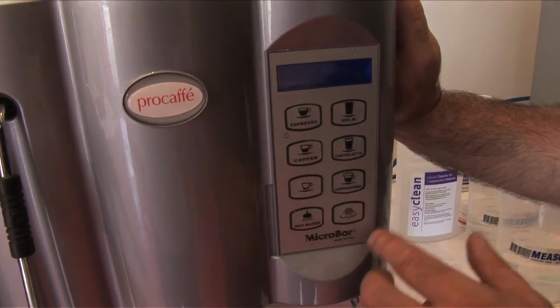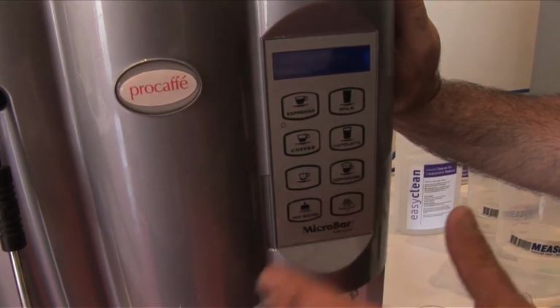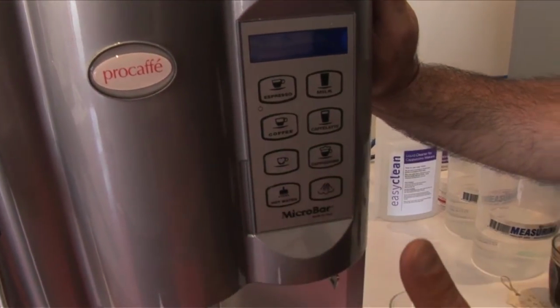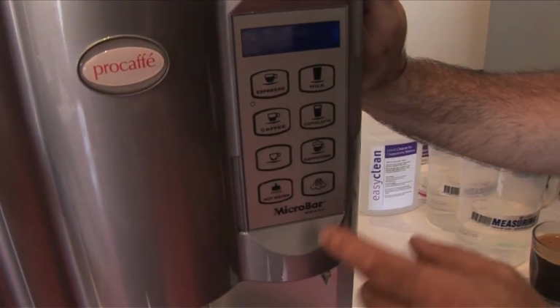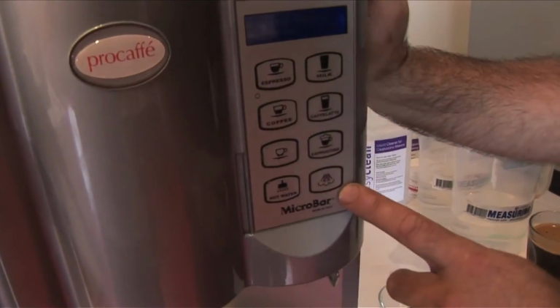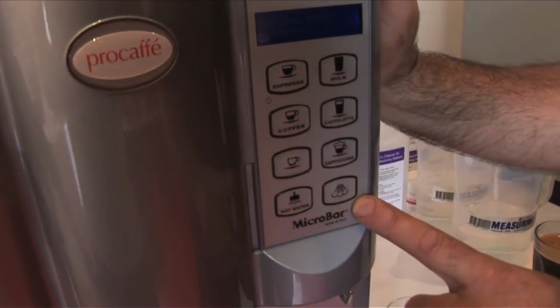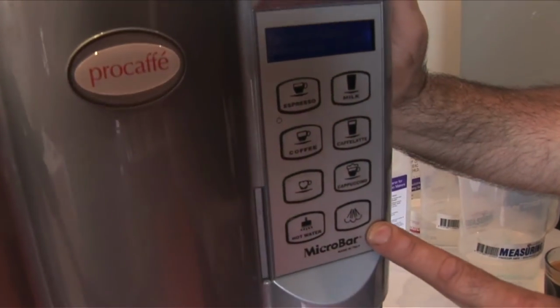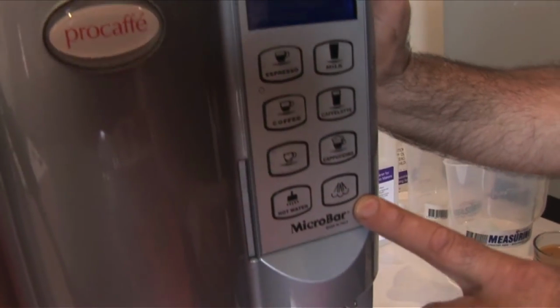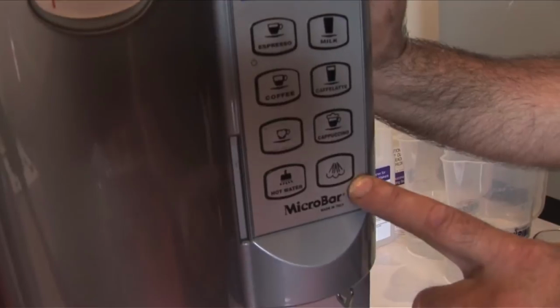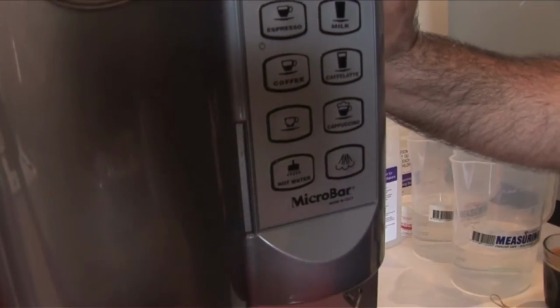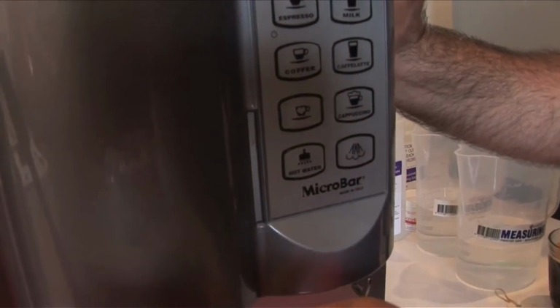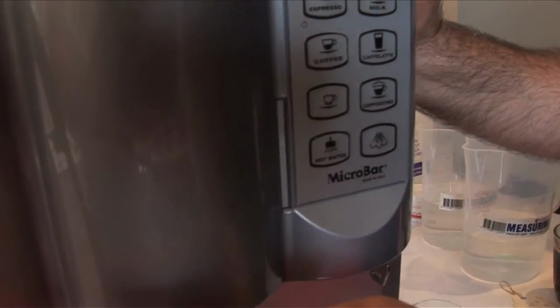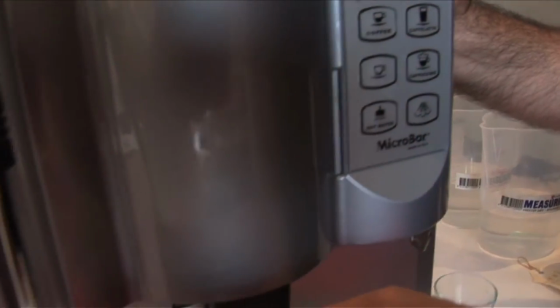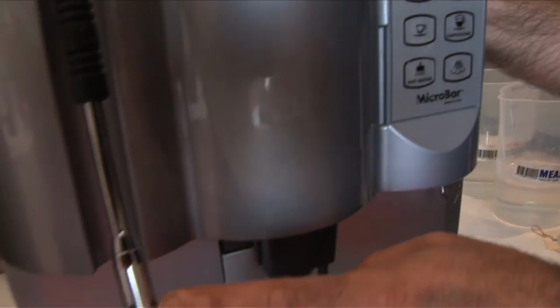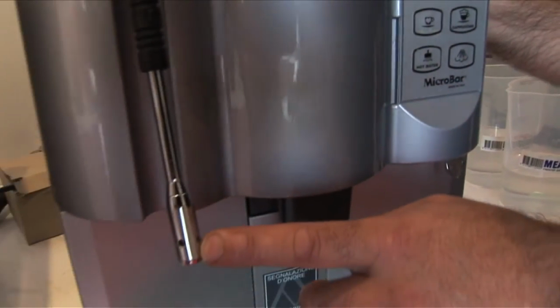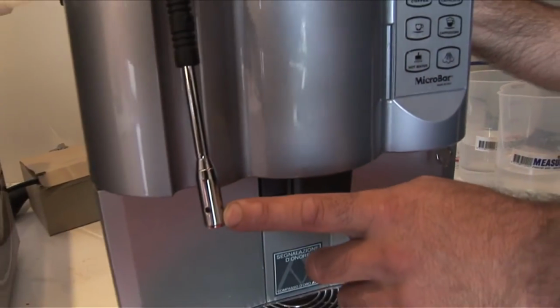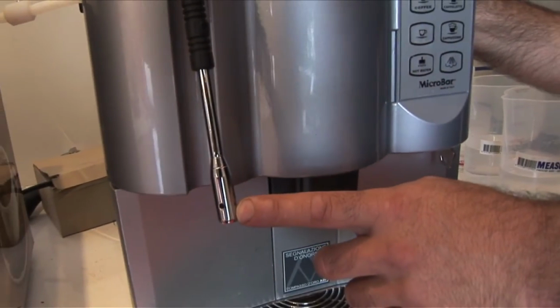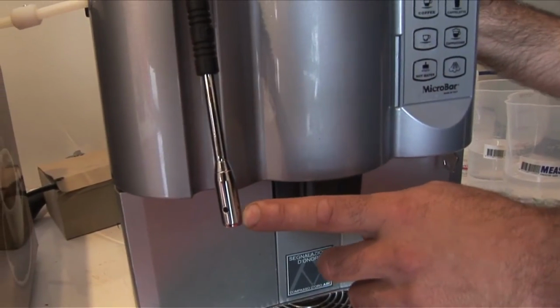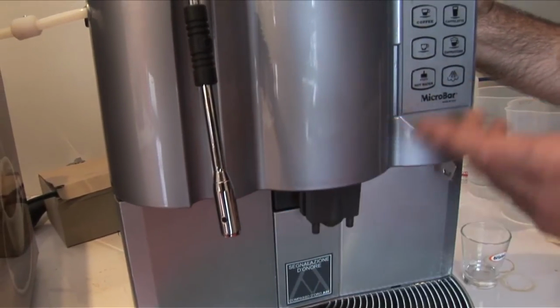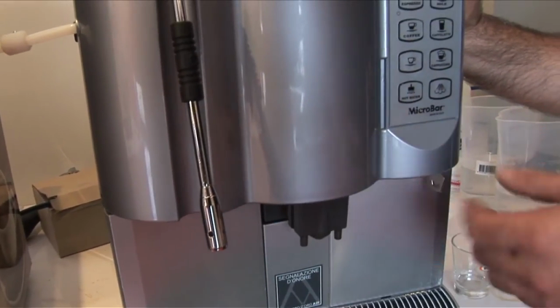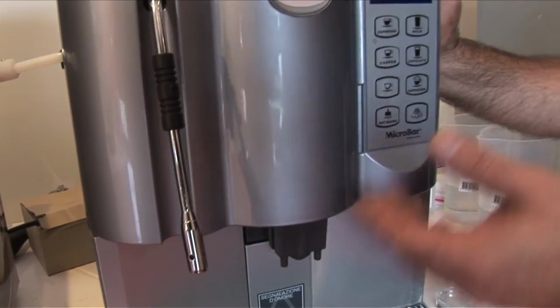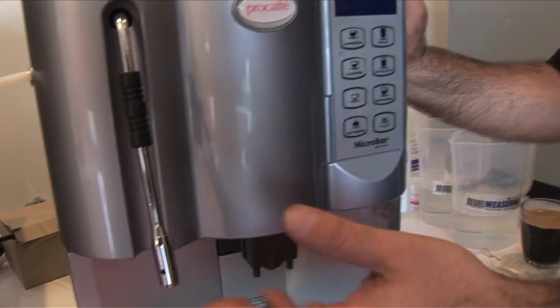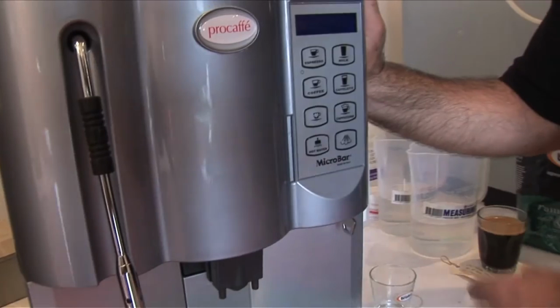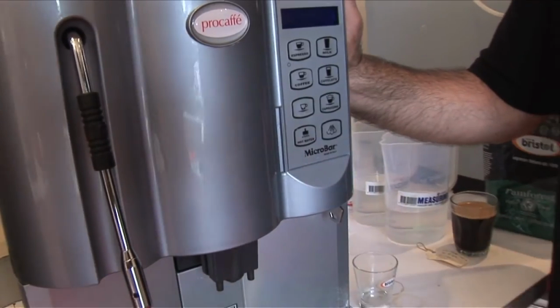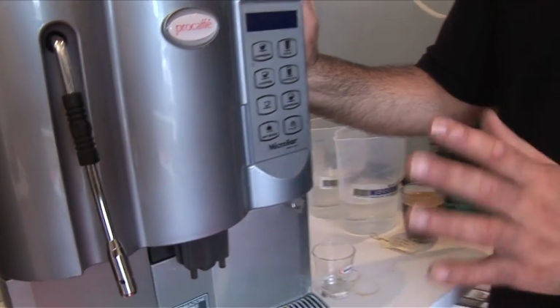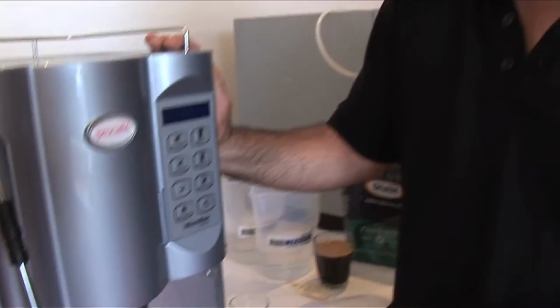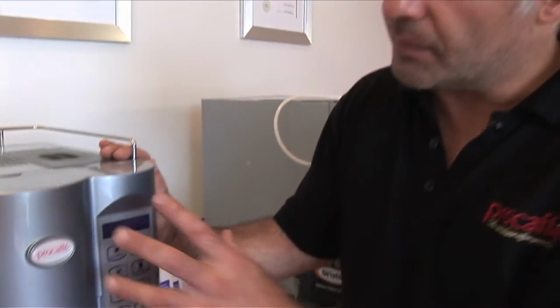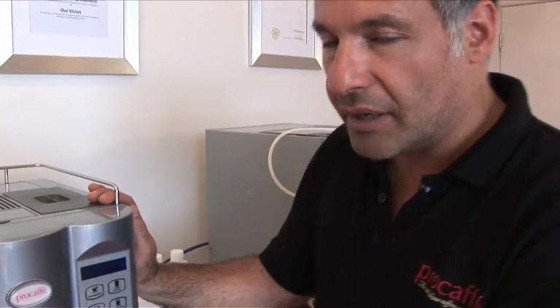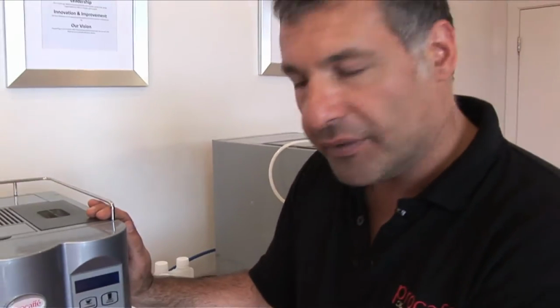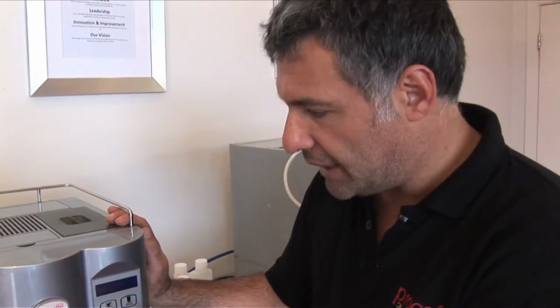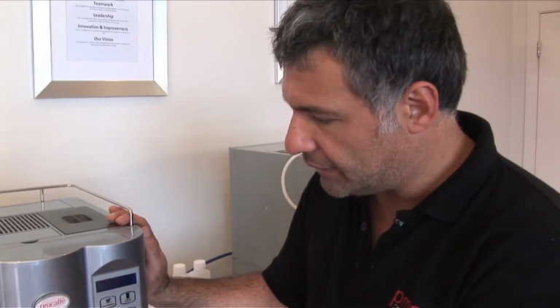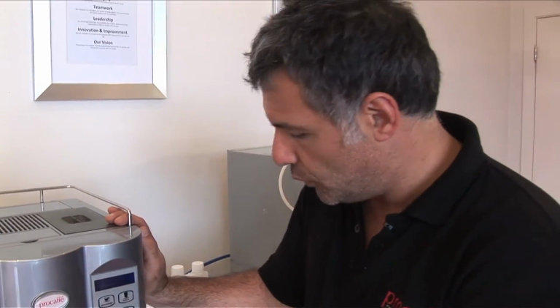If you've got it in the office and you want us to disable the steam arm, which is over here, and the hot water, we can do that or we can keep it on. So we can program this to anything that you want.